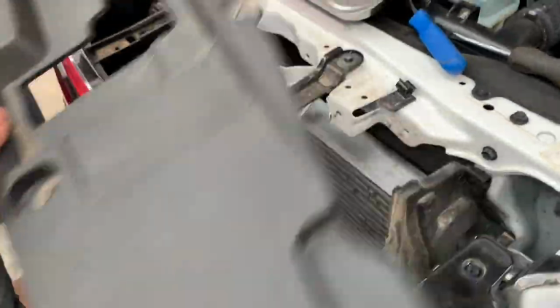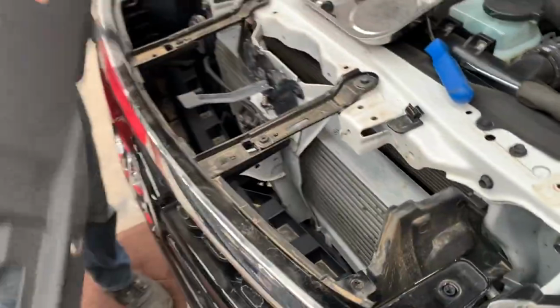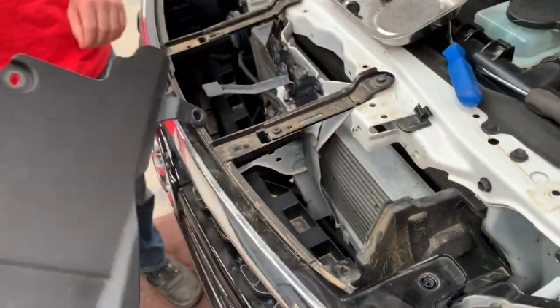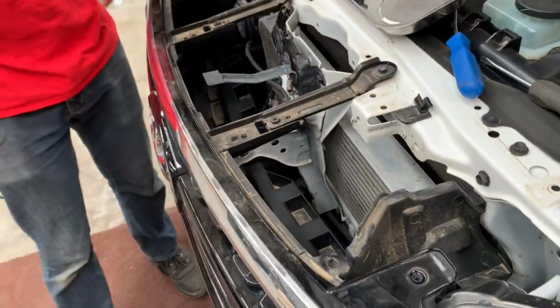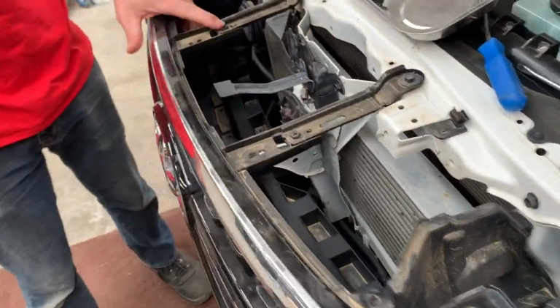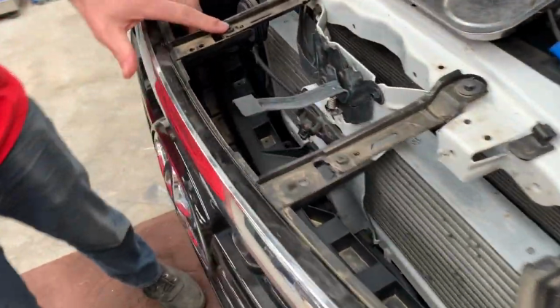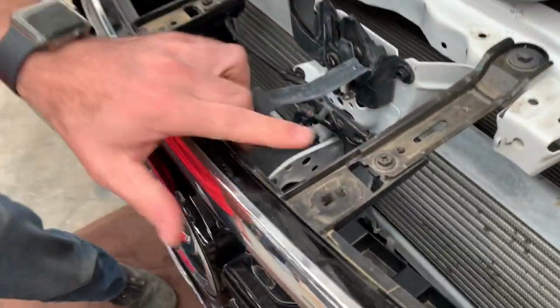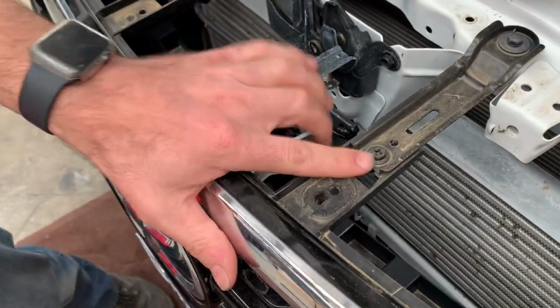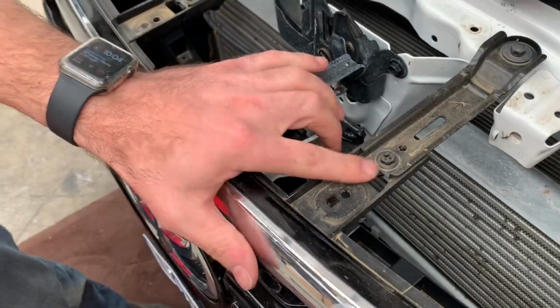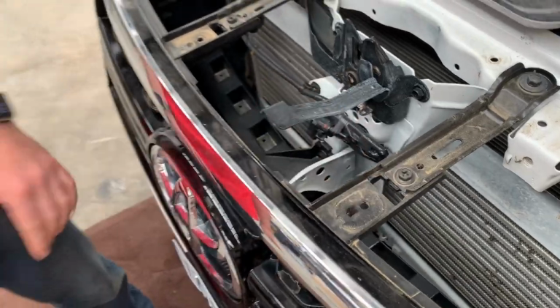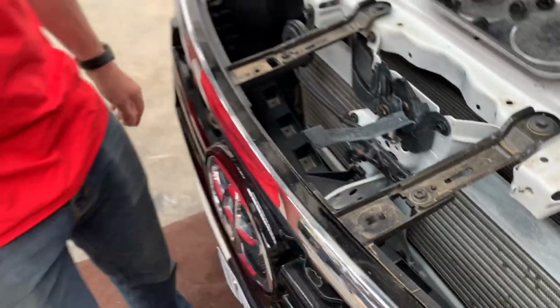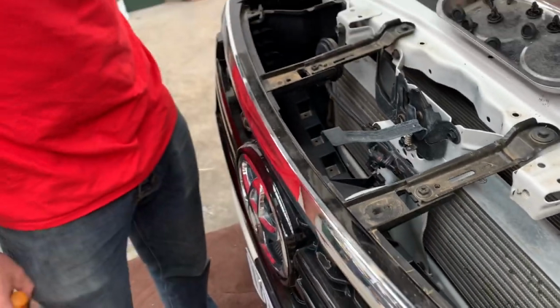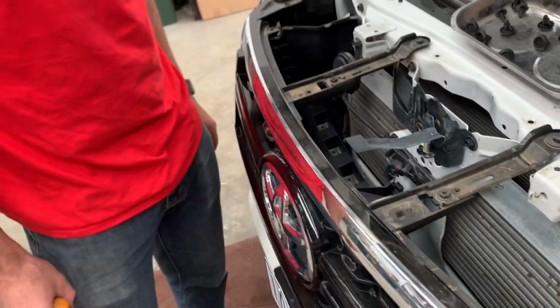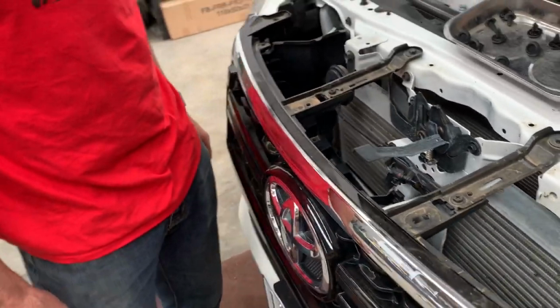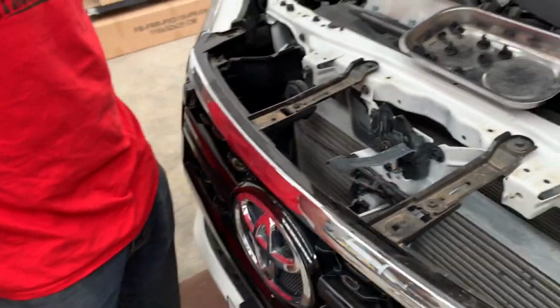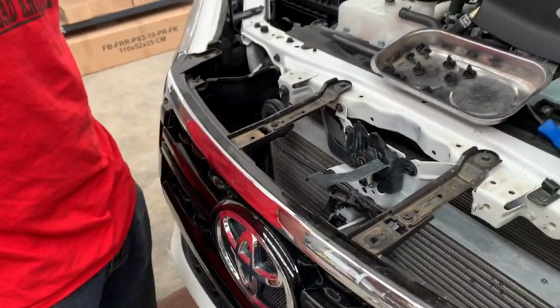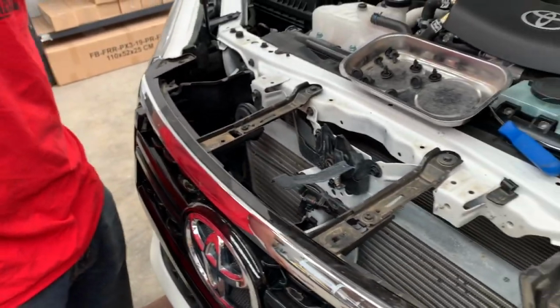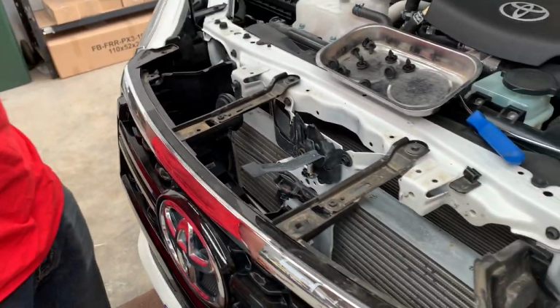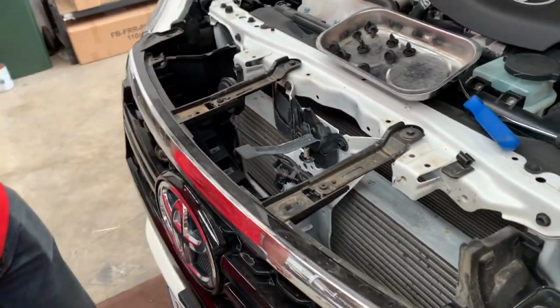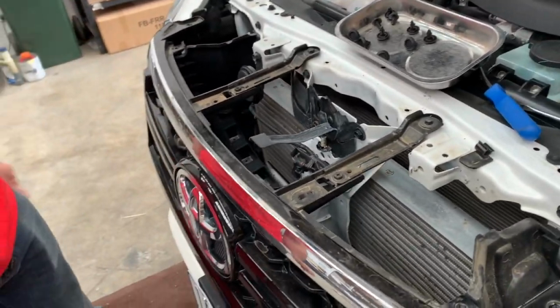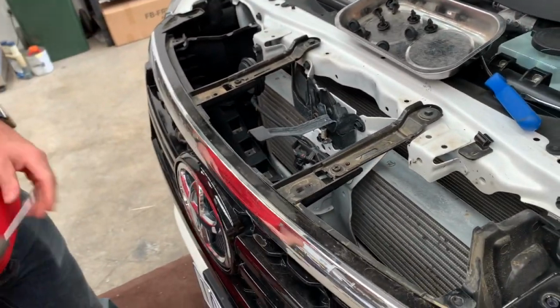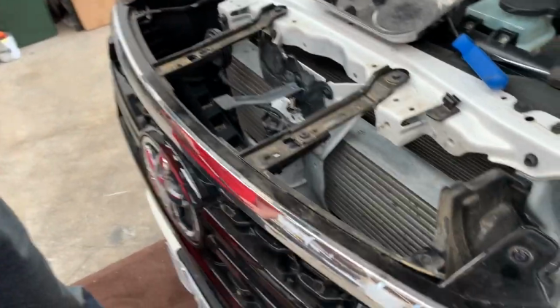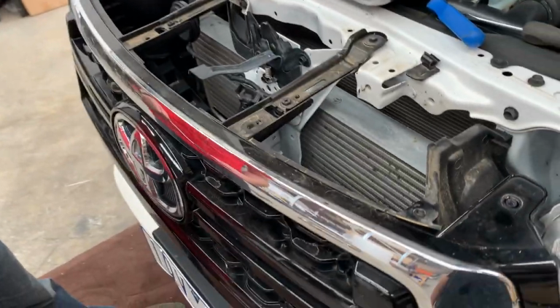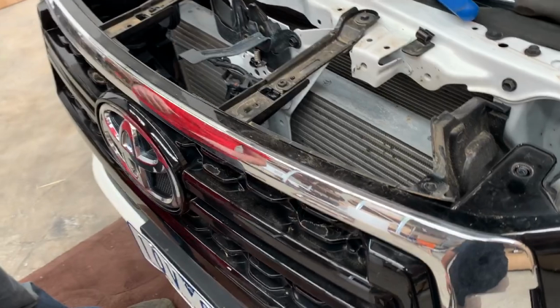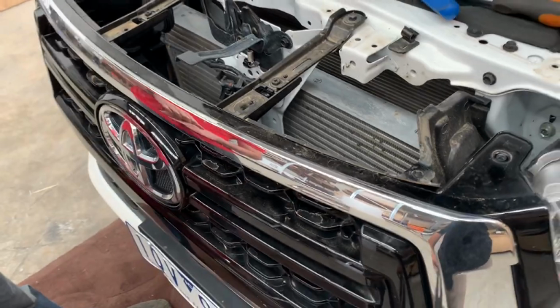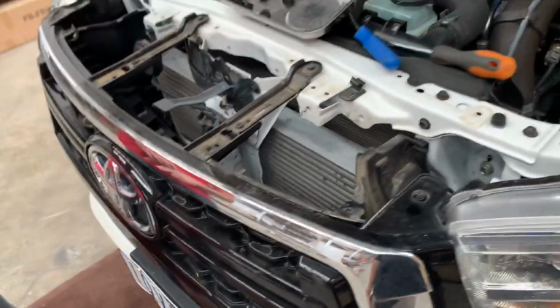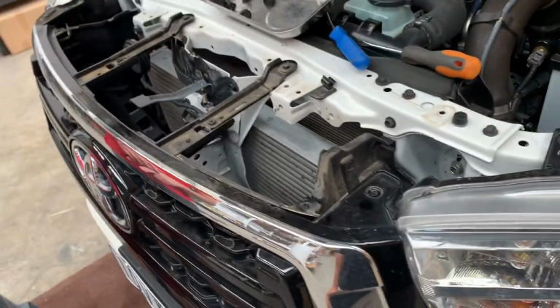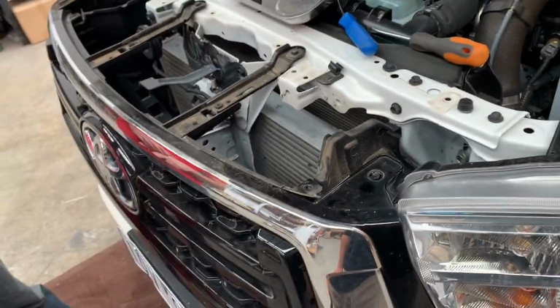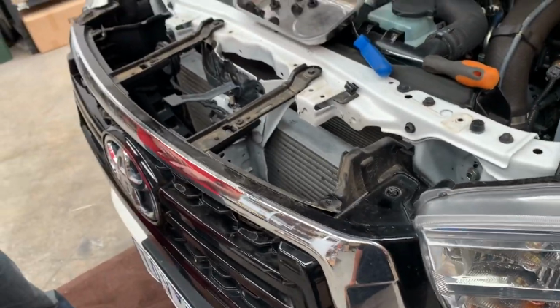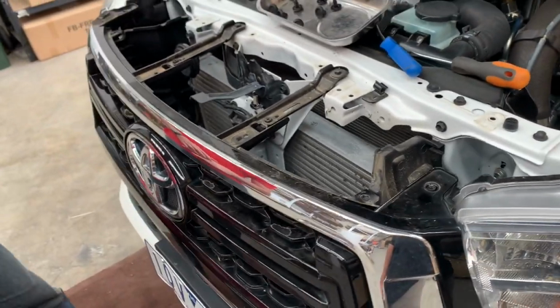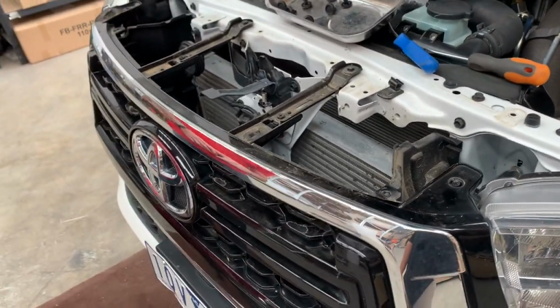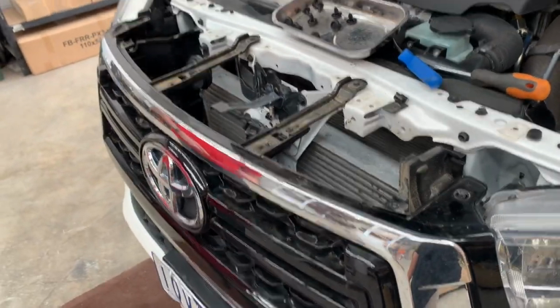Pull off the cover, and then there are some screws on top to take out the grill. Different Hilux years are slightly different — this is for an 18–20.